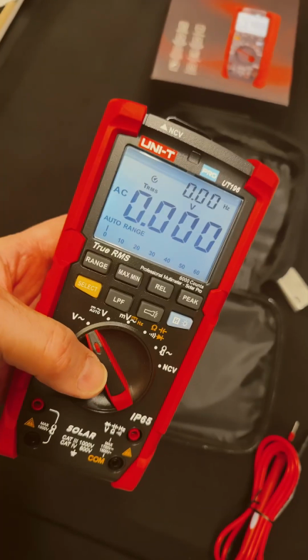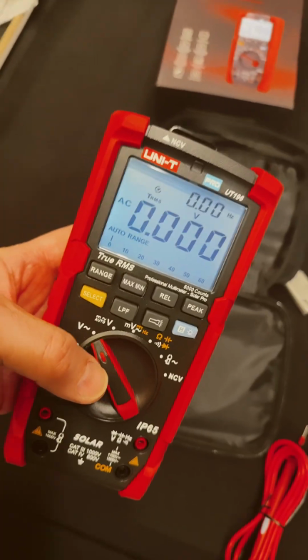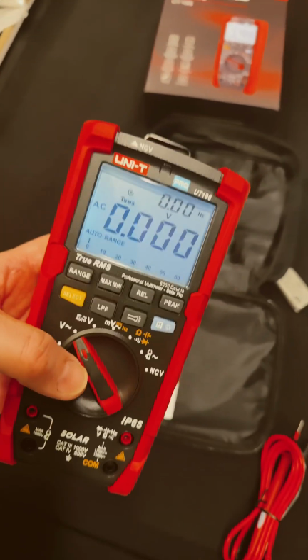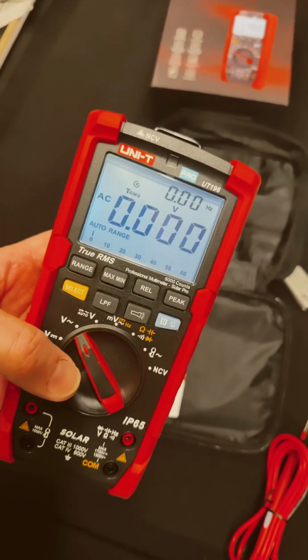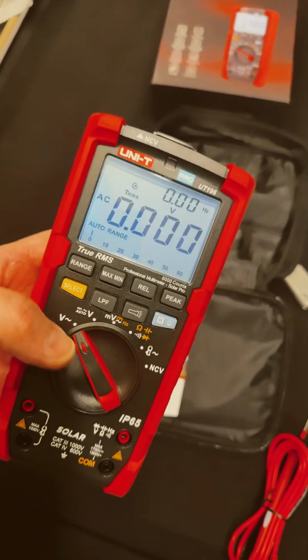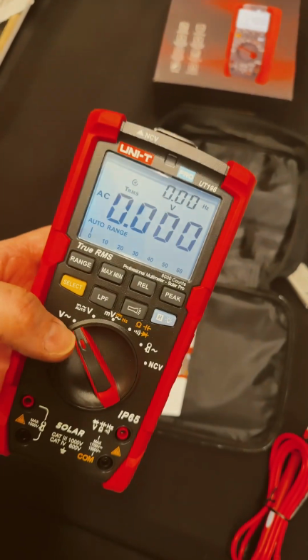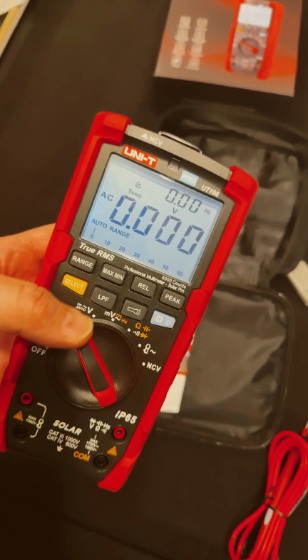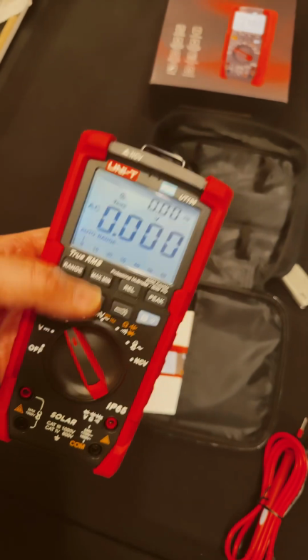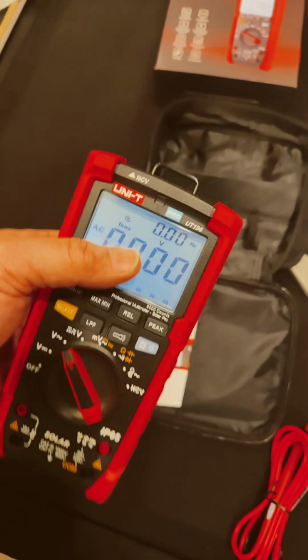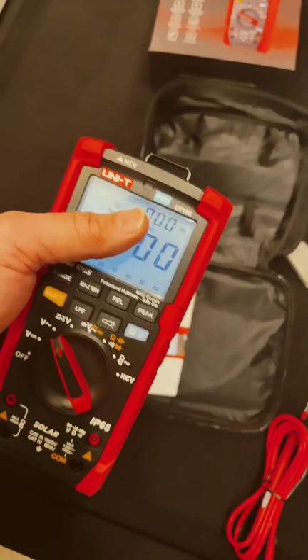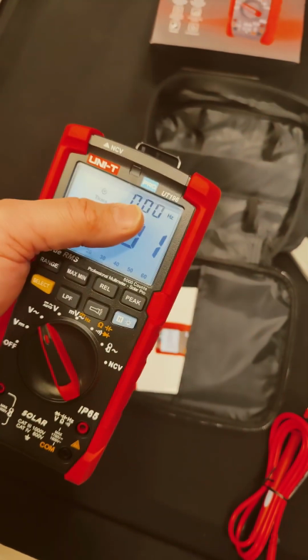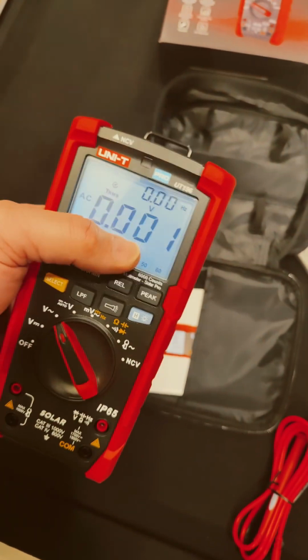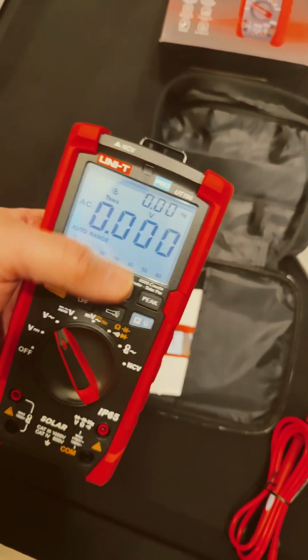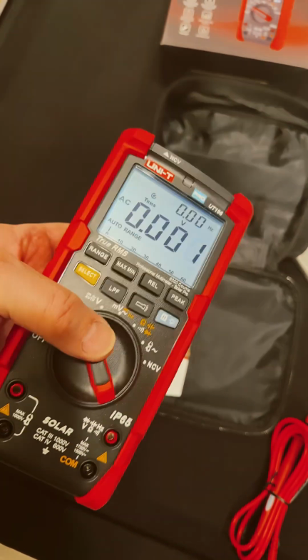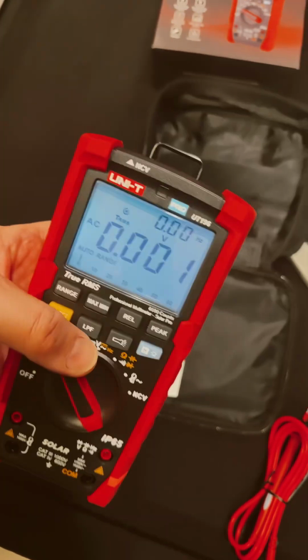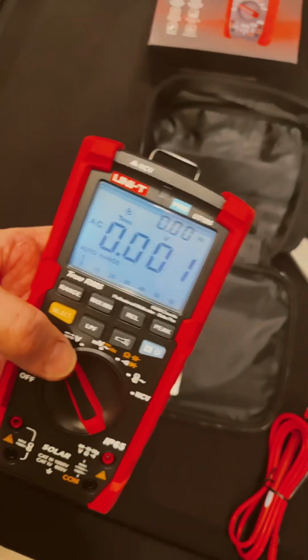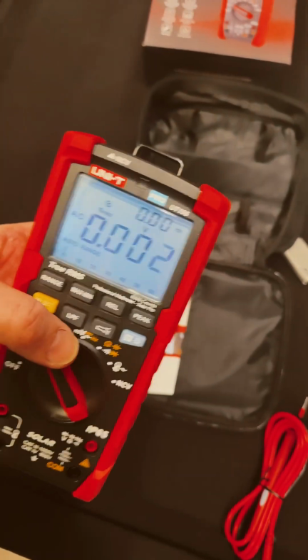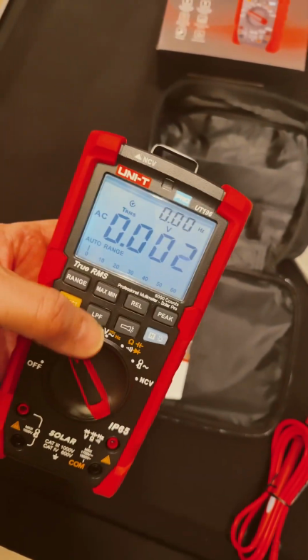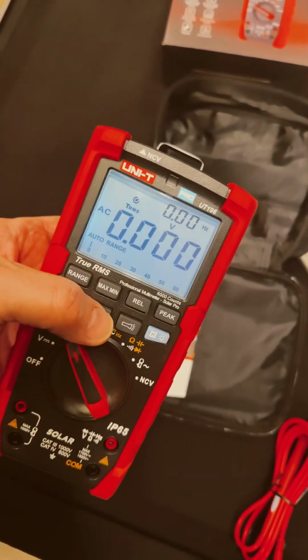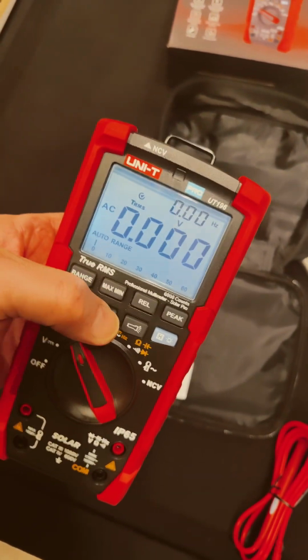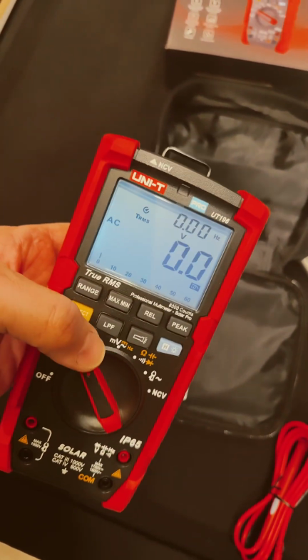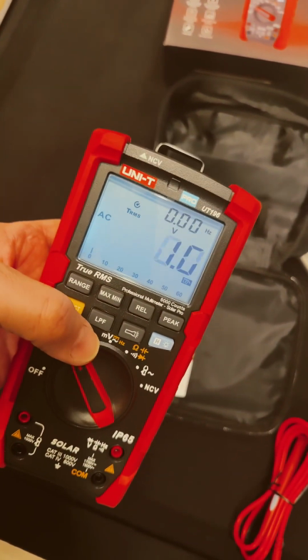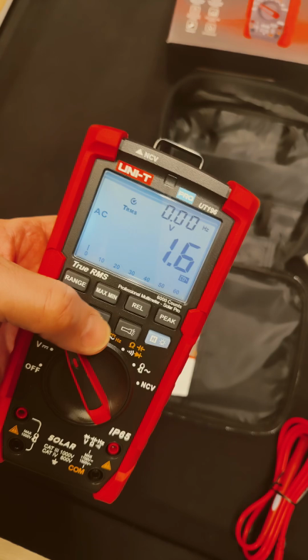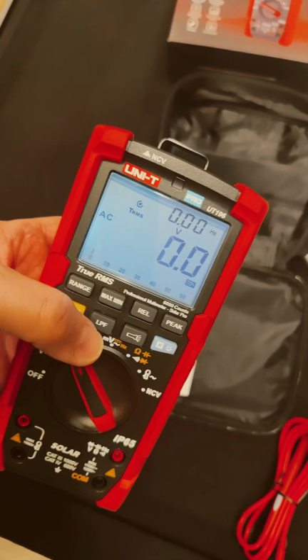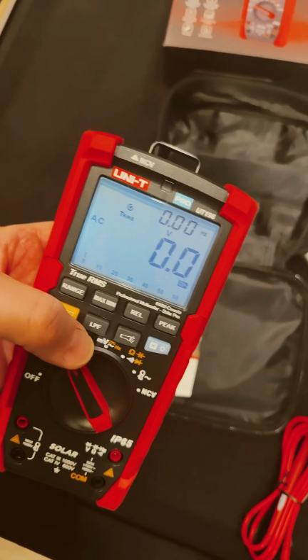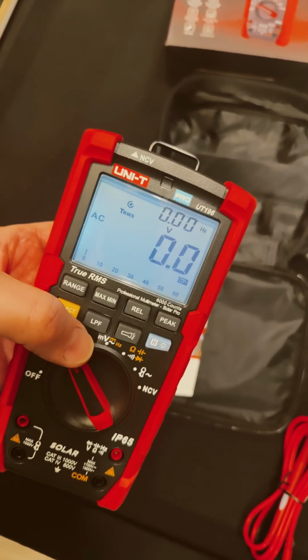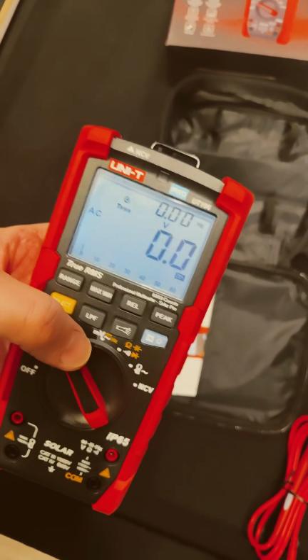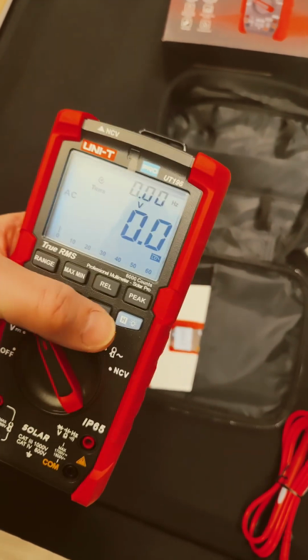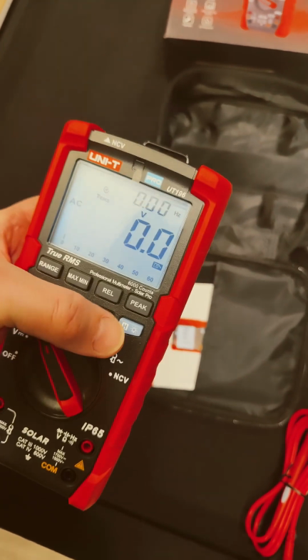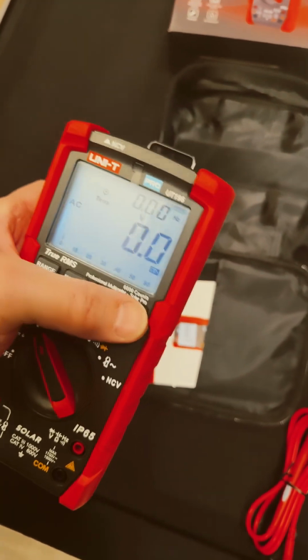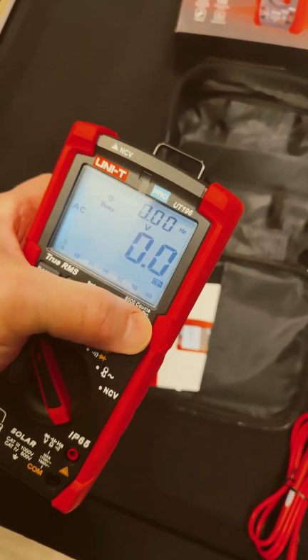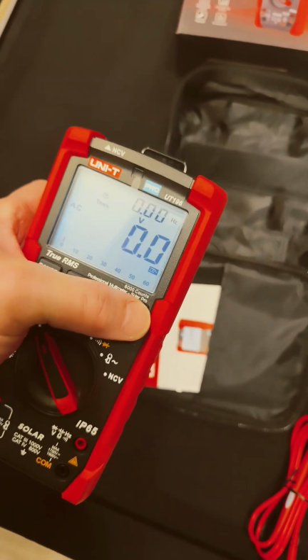I turned on the backlight — it gives hertz and voltage at the same time, we love that. Low-pass filter — that's sweet. And it also has a peak mode.